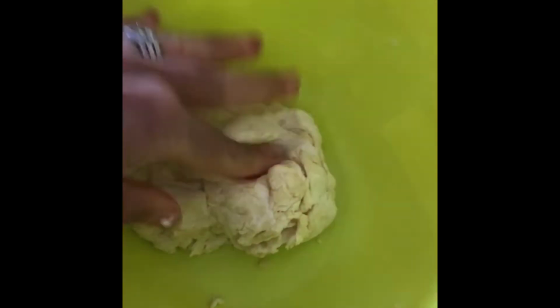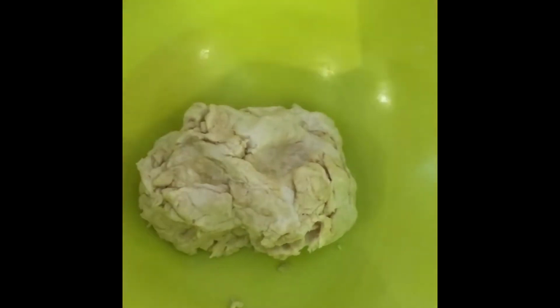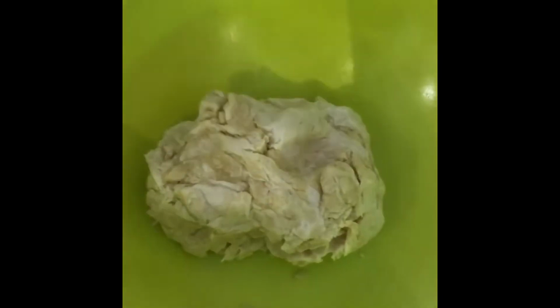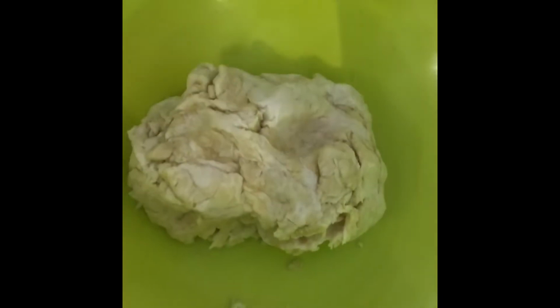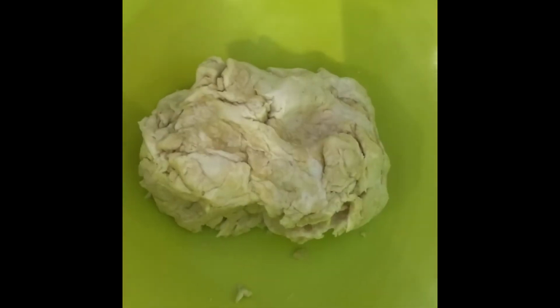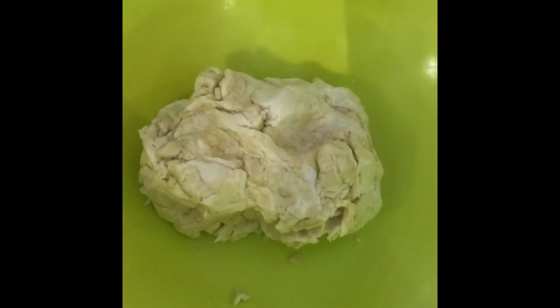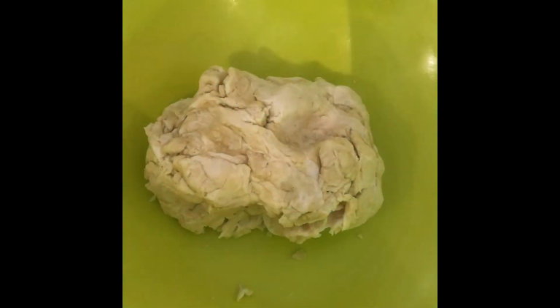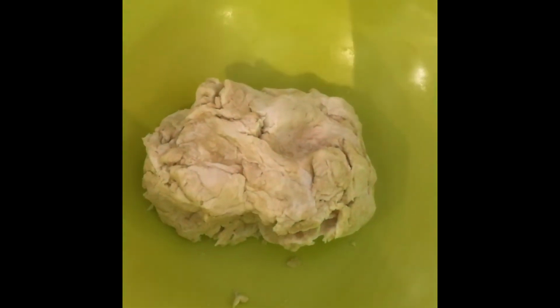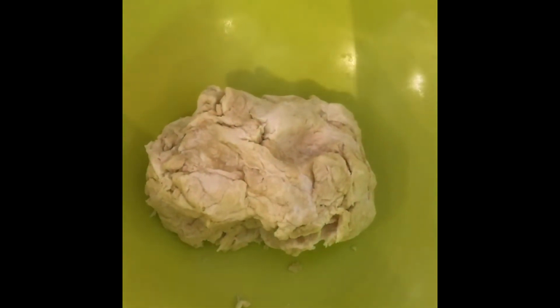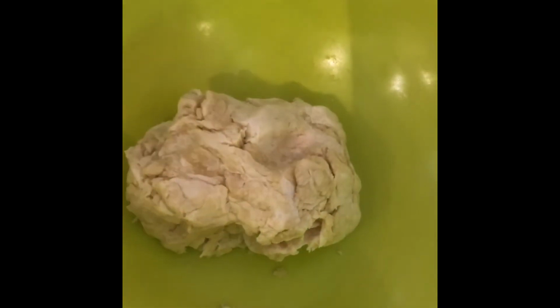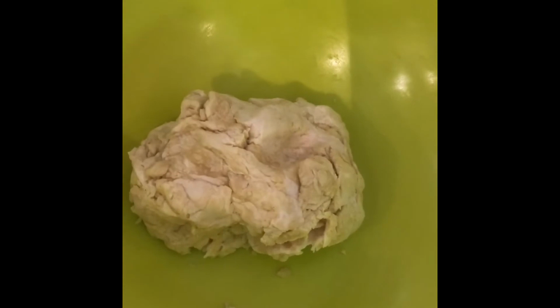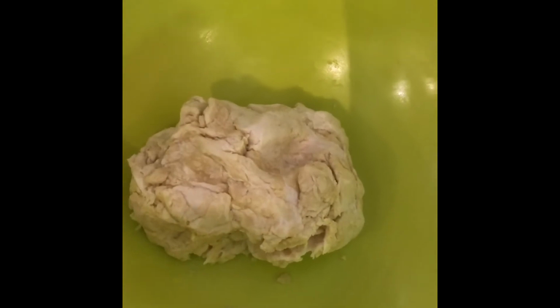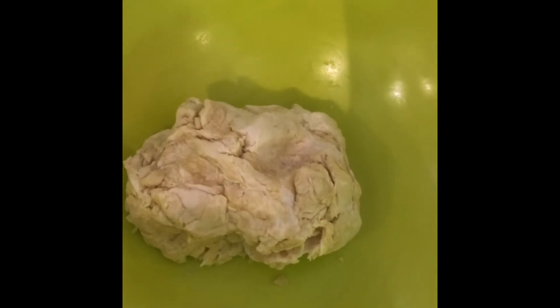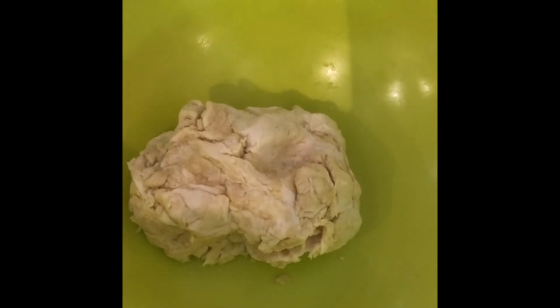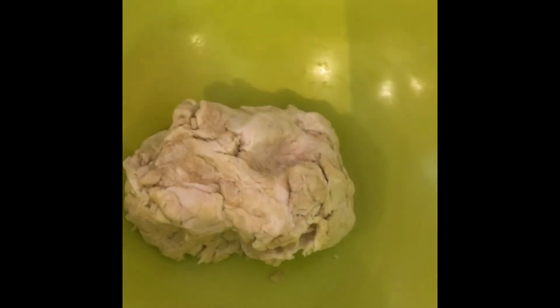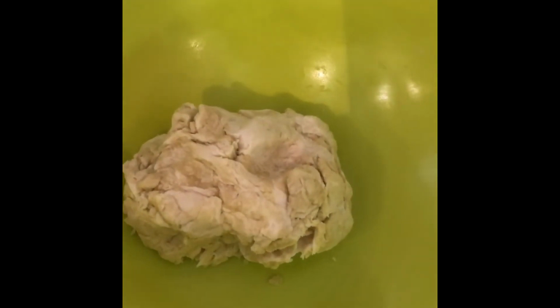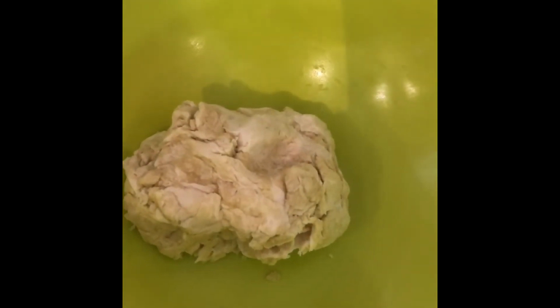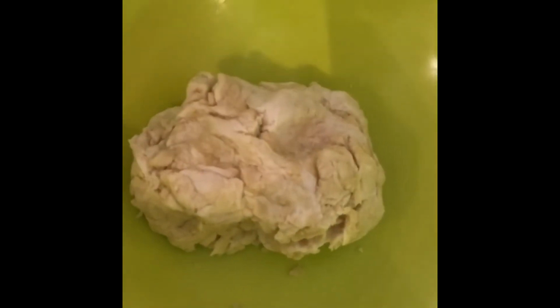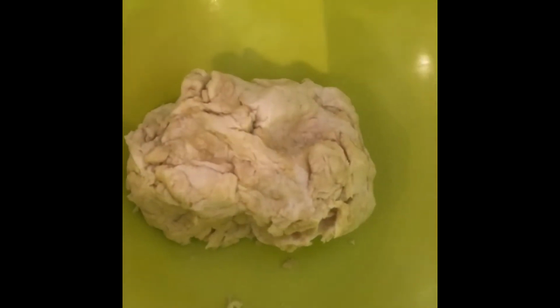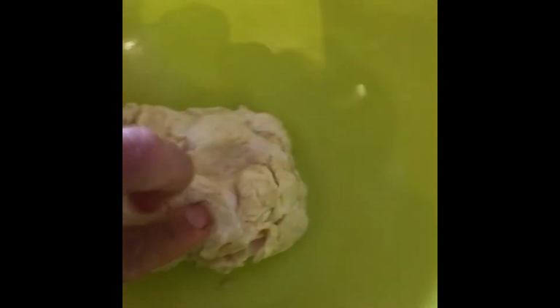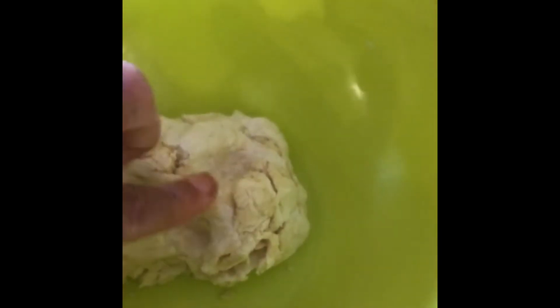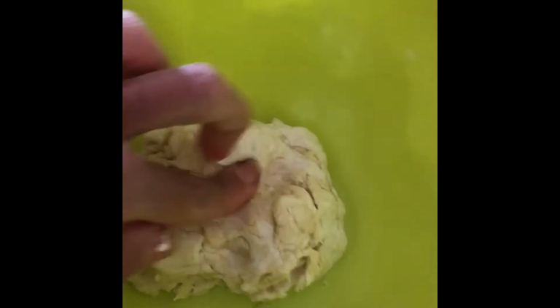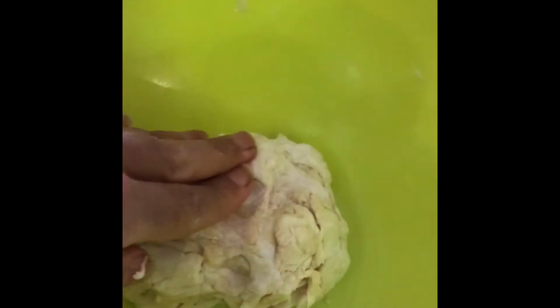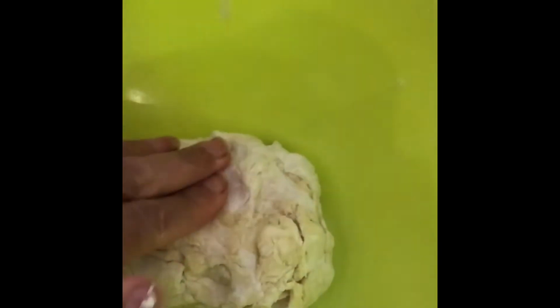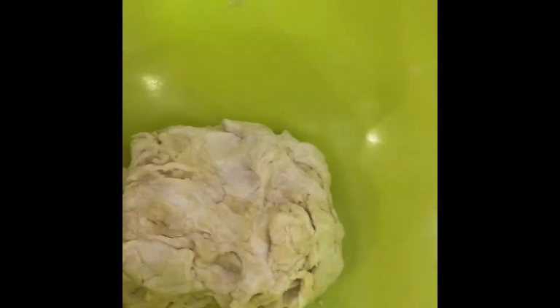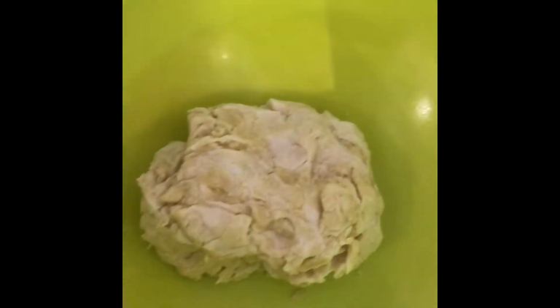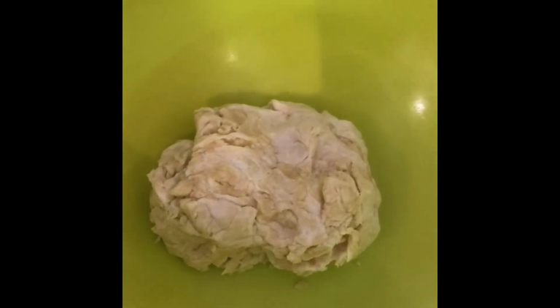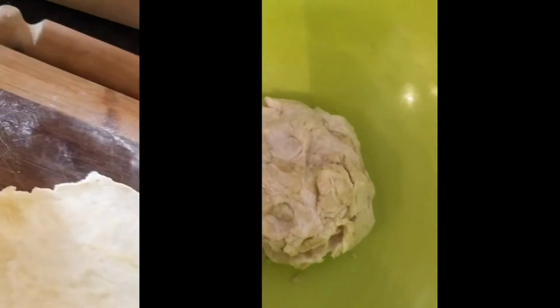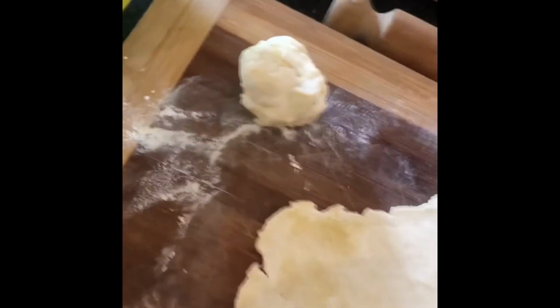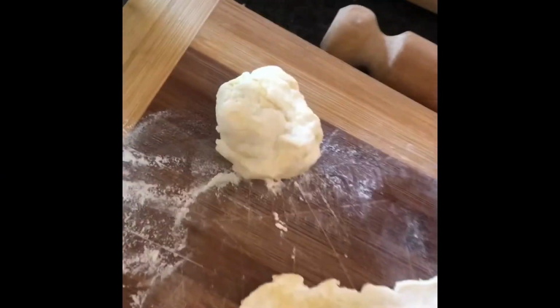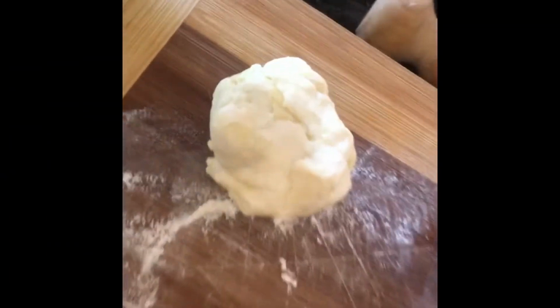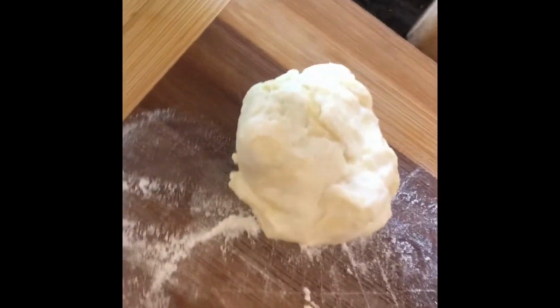I think I was a bit generous on the flour, so it's completely up to you — if it's a bit dry, add a bit more oil; if it's a bit too loose, add a bit more flour. Then divide the dough into three or four big blobs.